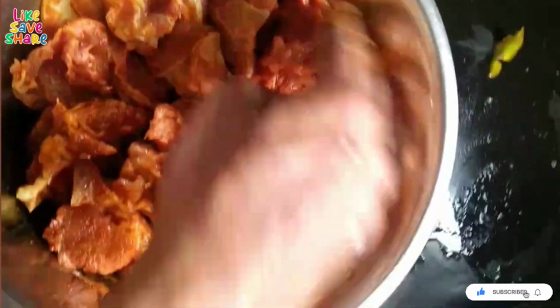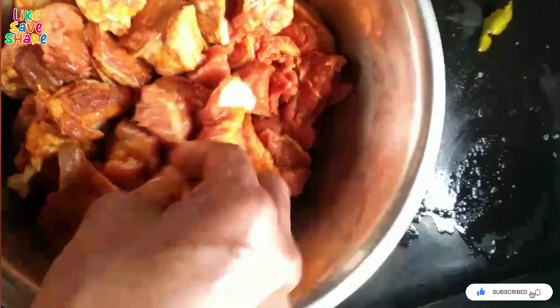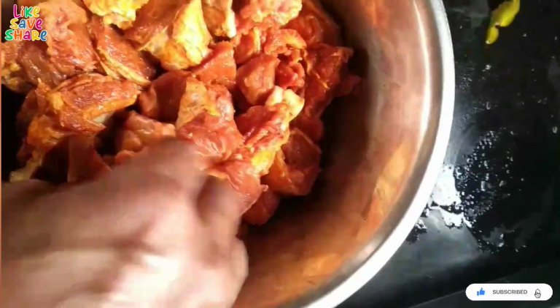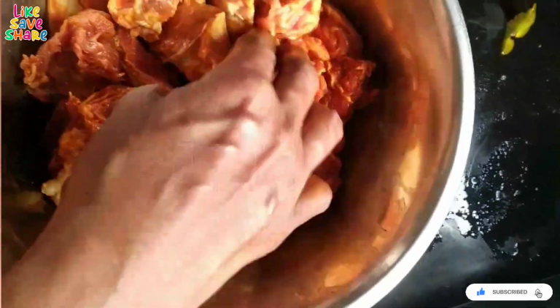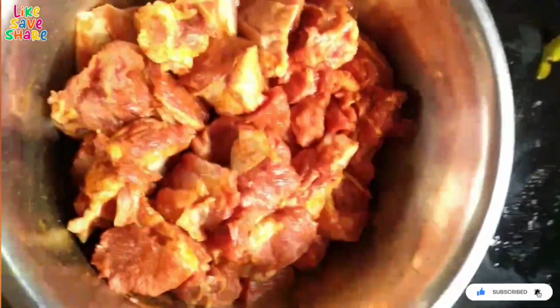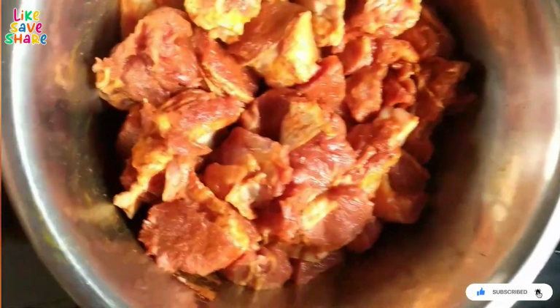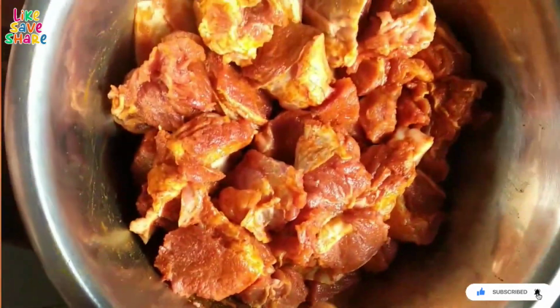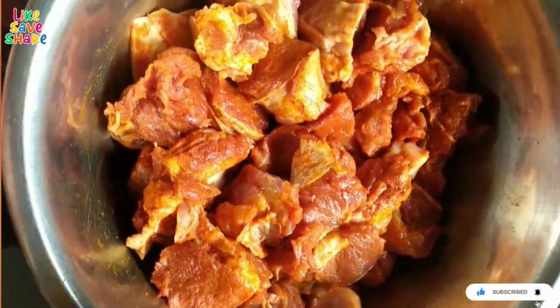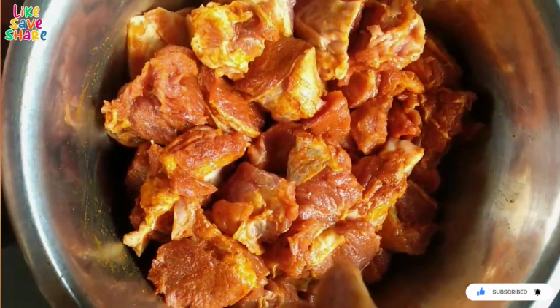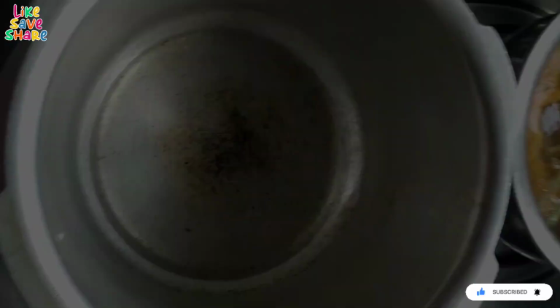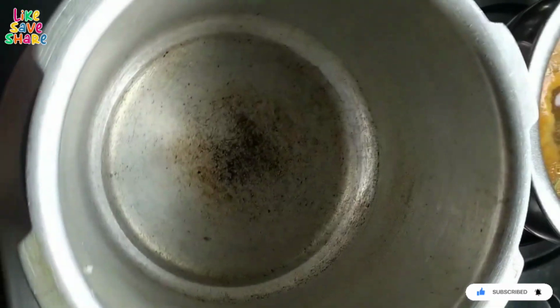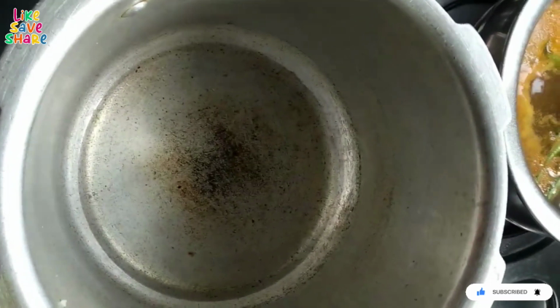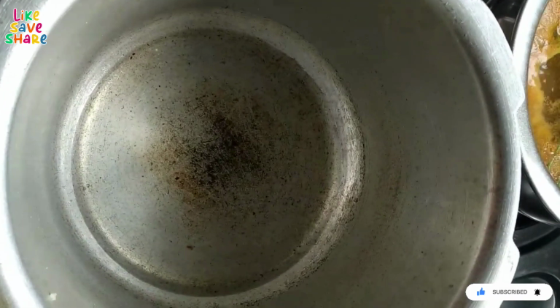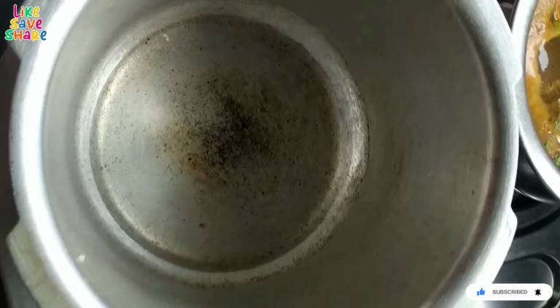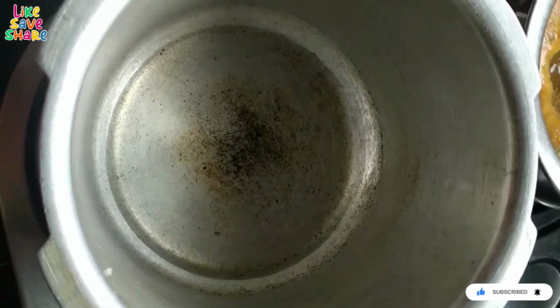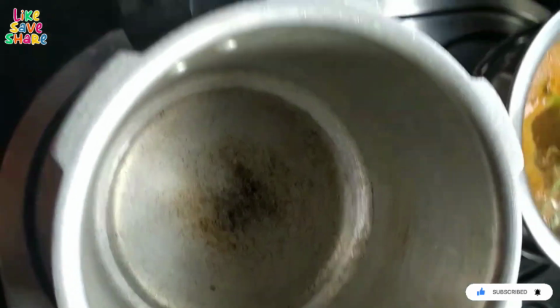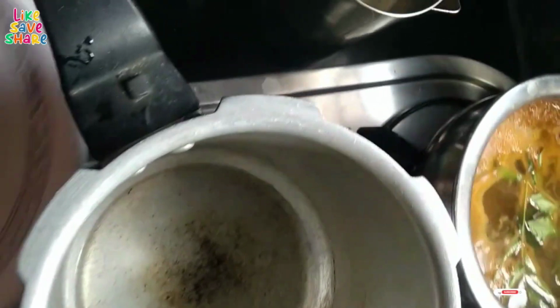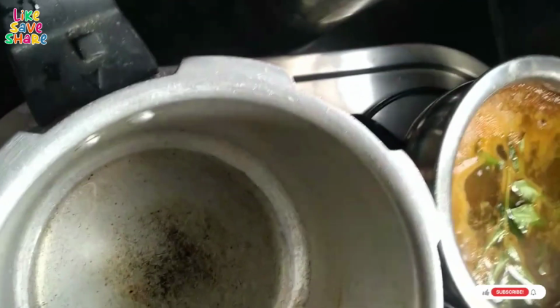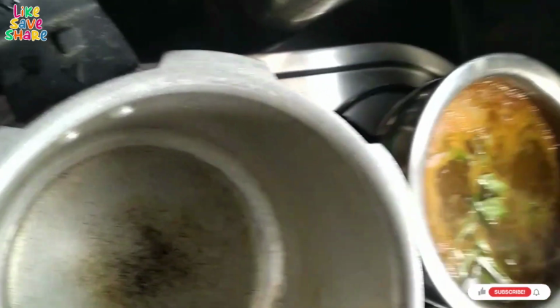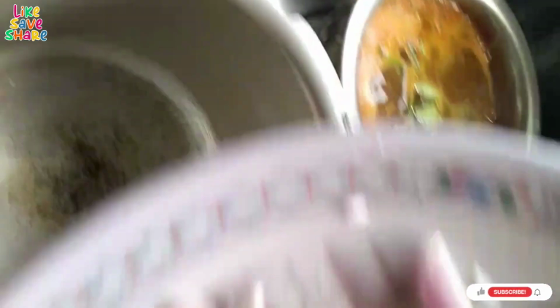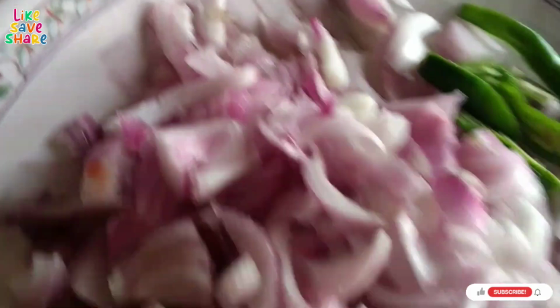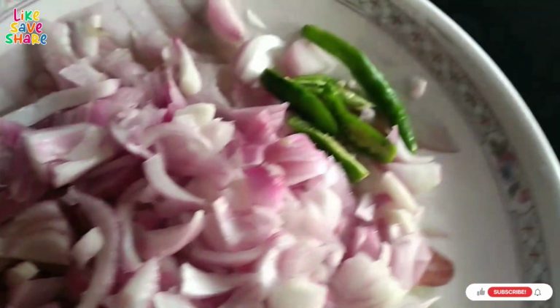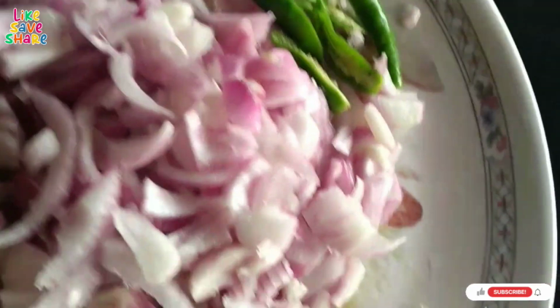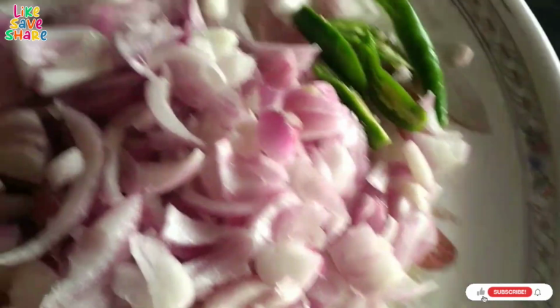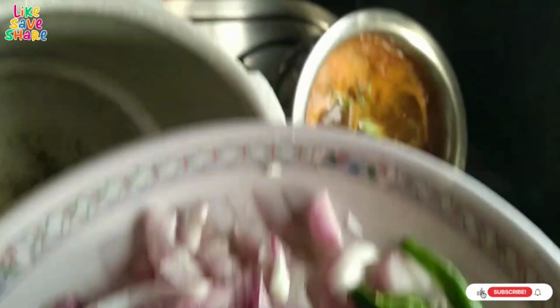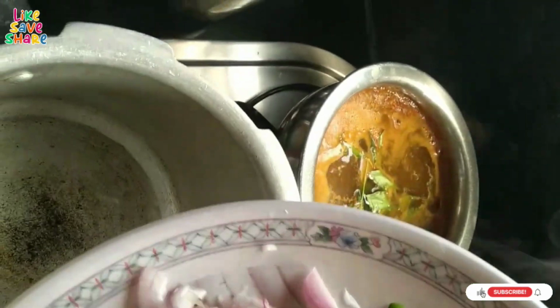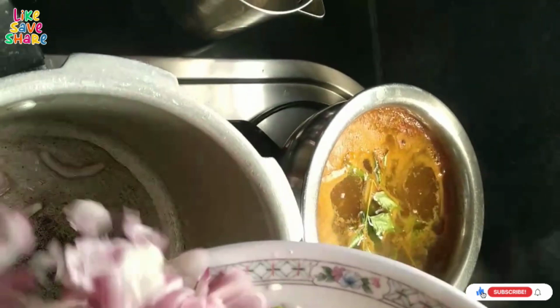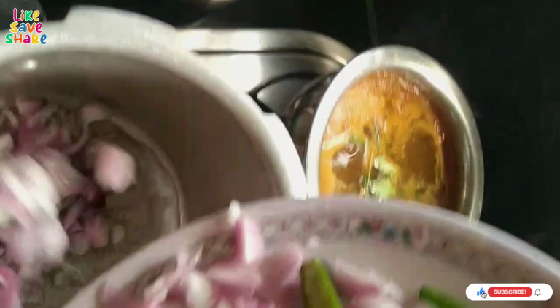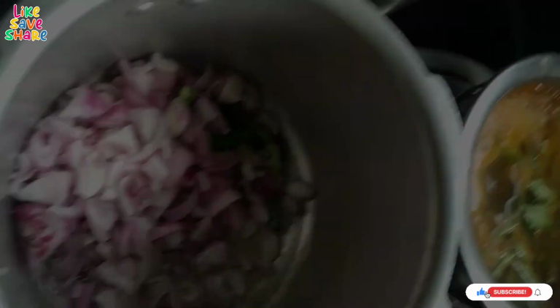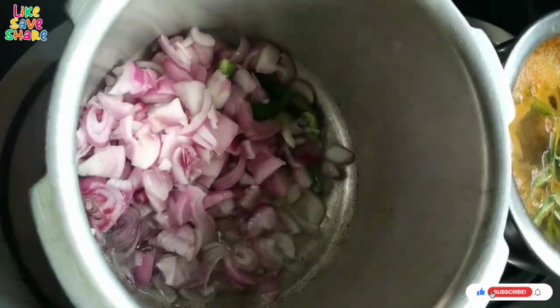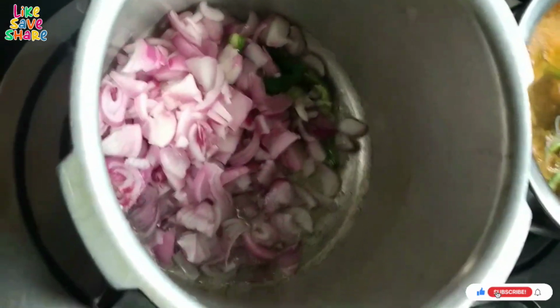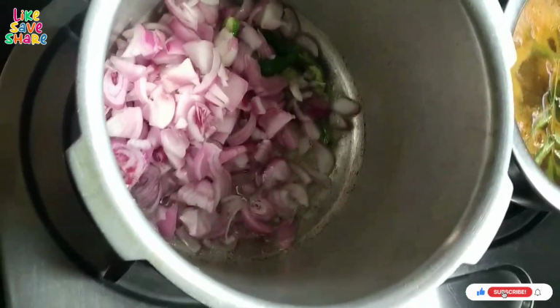Now, I will put a cooker on the stove and add 3 to 4 tablespoons of oil.